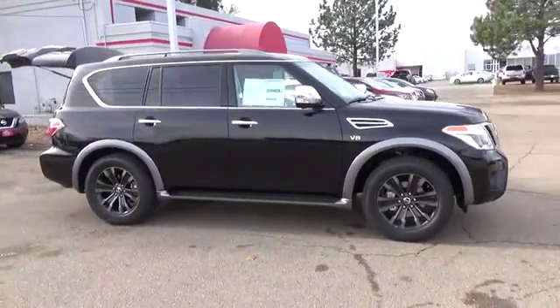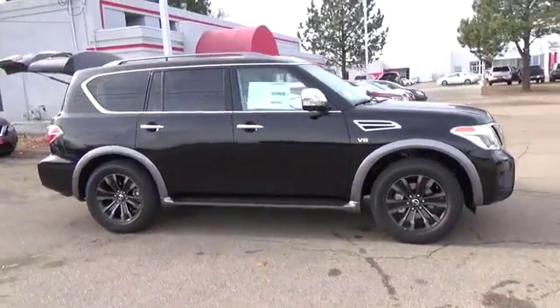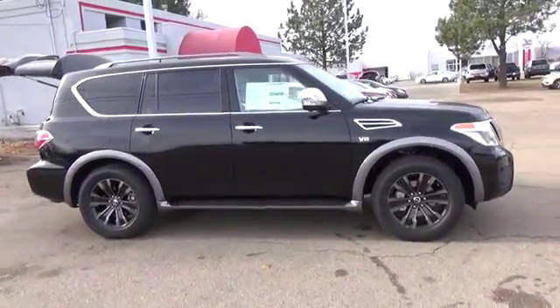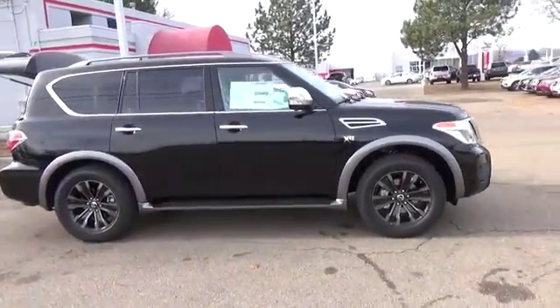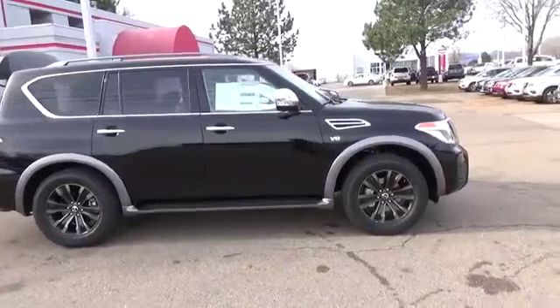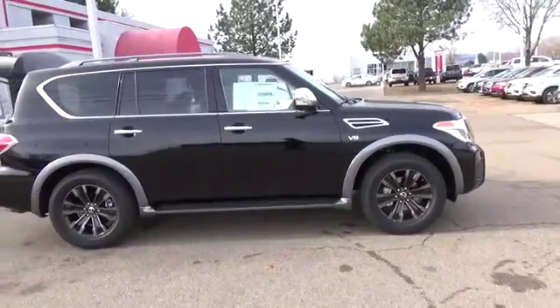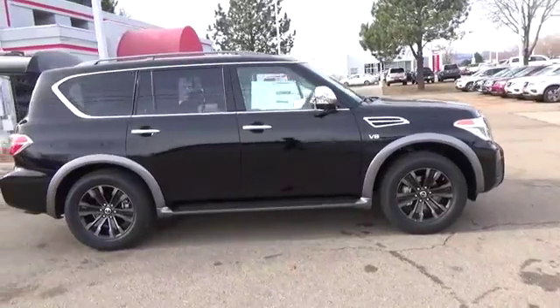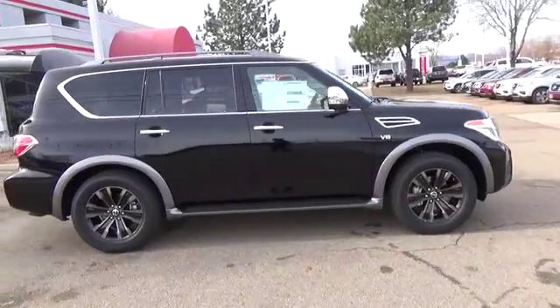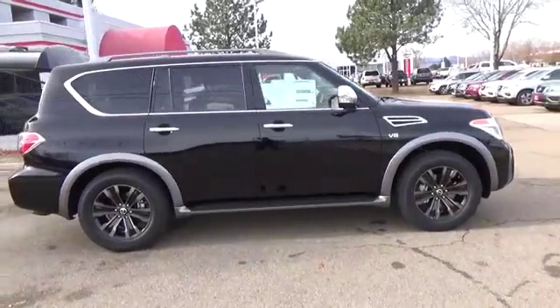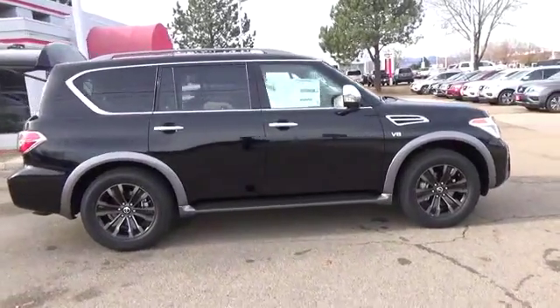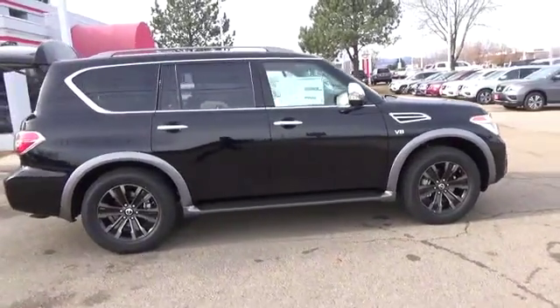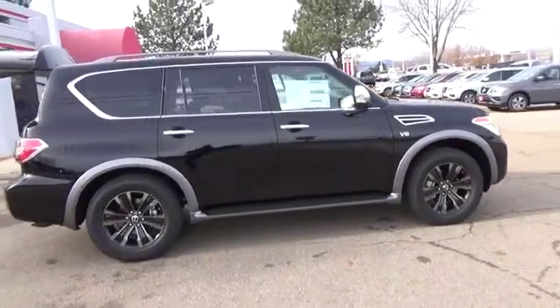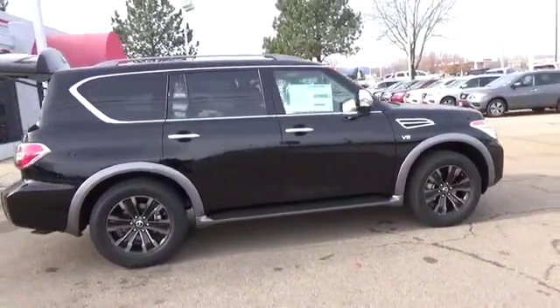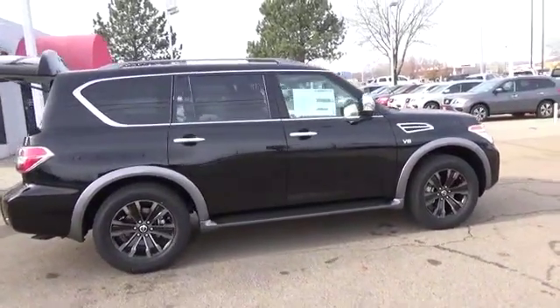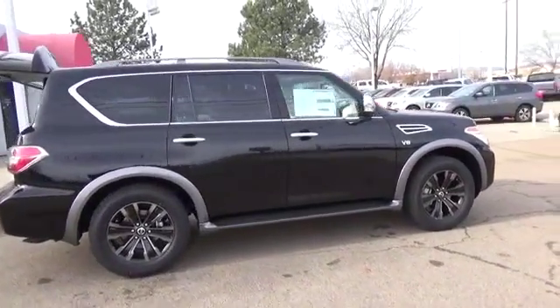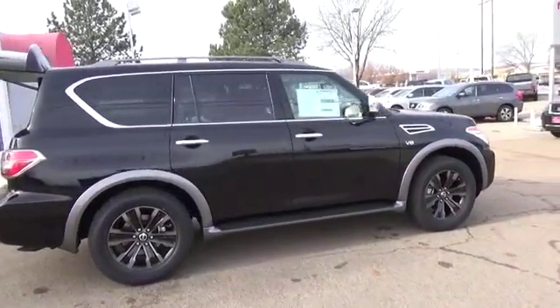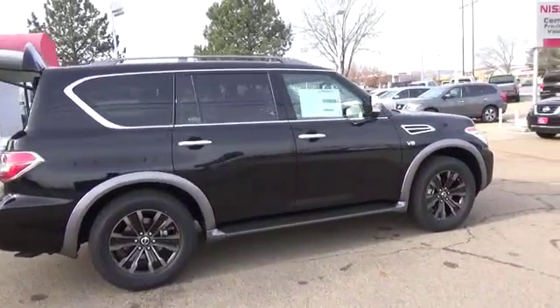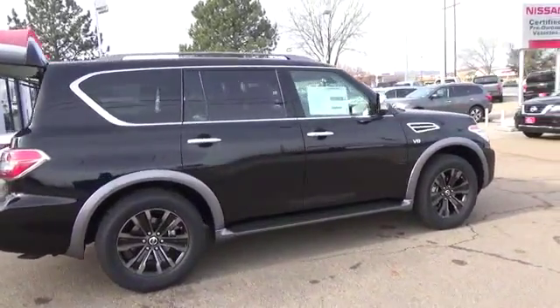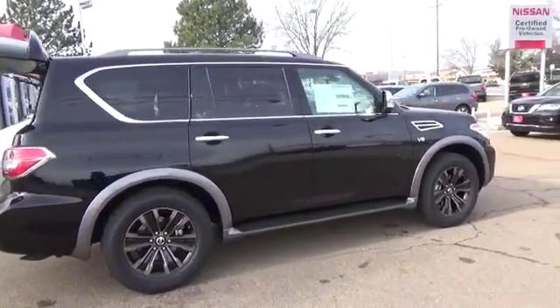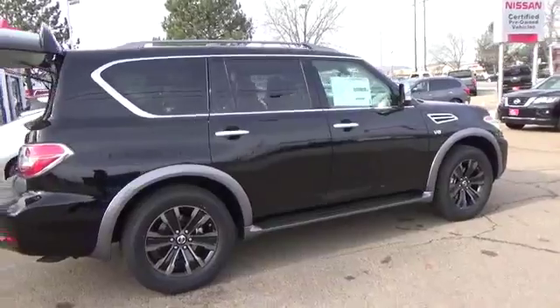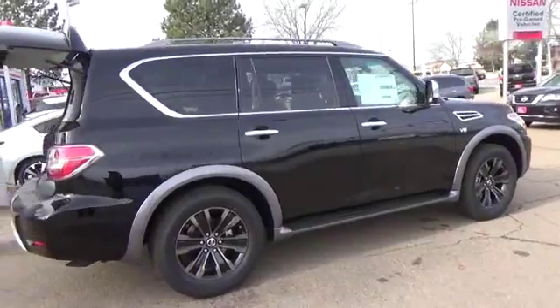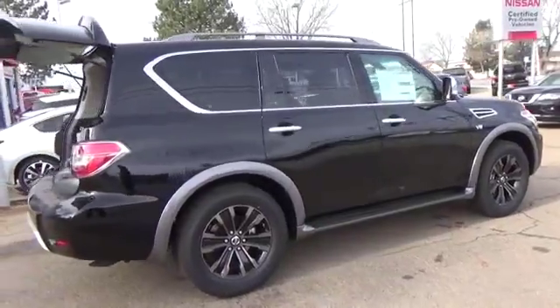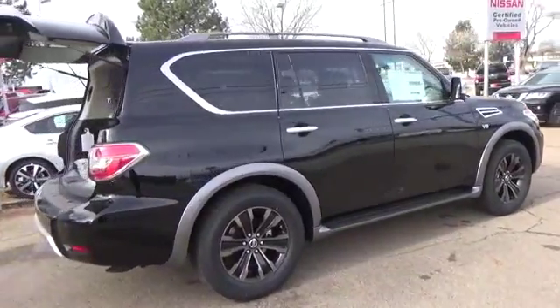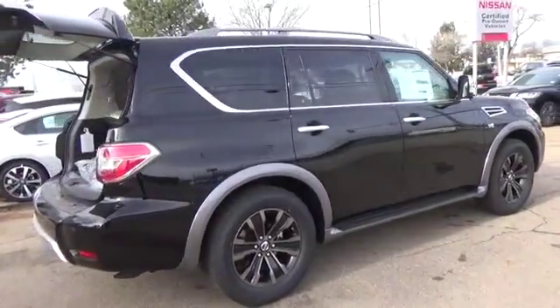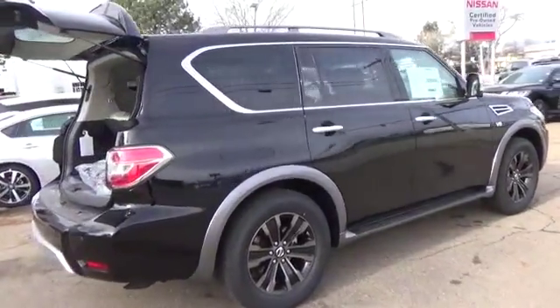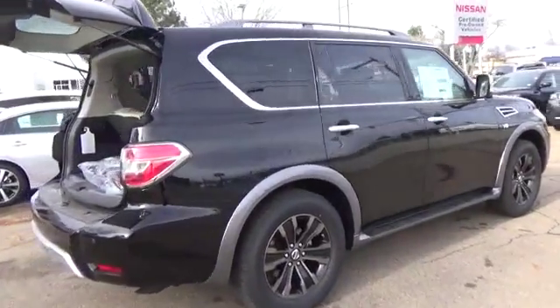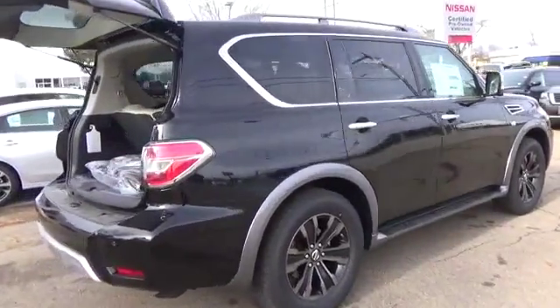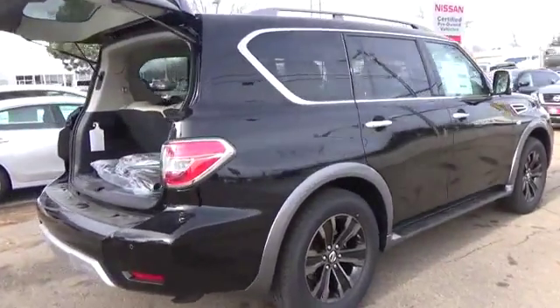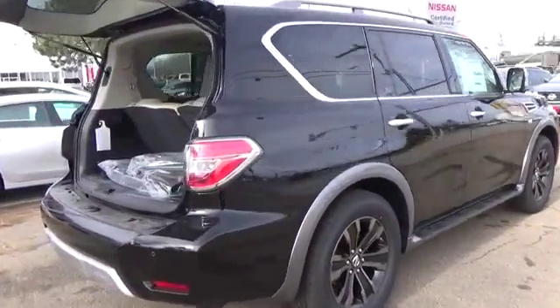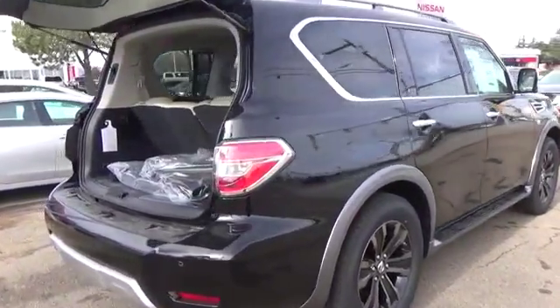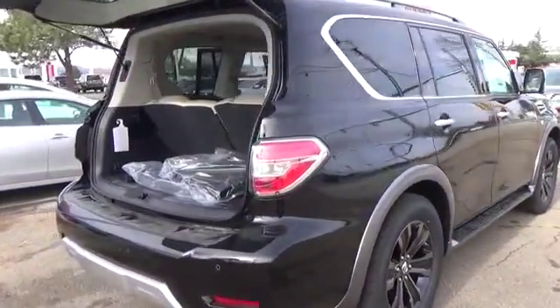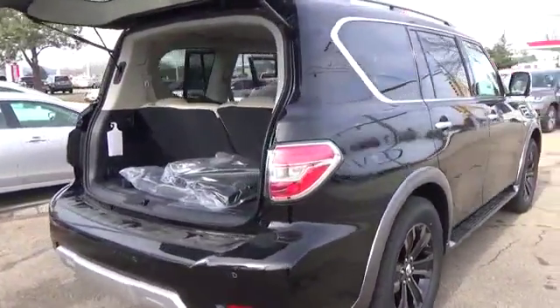Lurking beneath the hood of our statuesque Armada is a massive 5.6-liter V8 that generates 390 horsepower. The responsive 7-speed automatic with tow-haul mode lets you tackle your next adventure with ease.